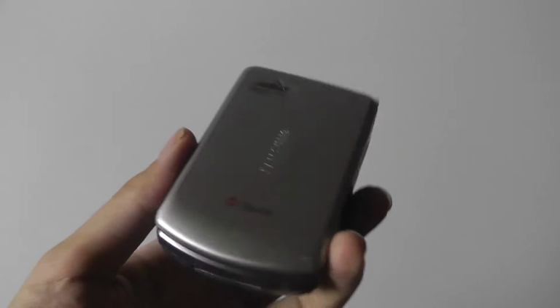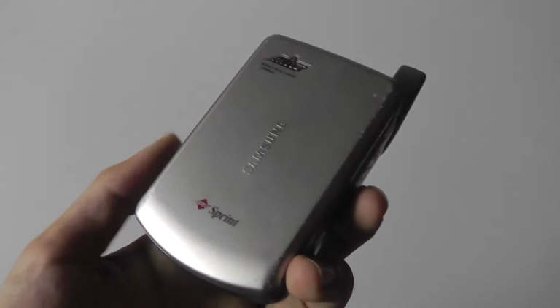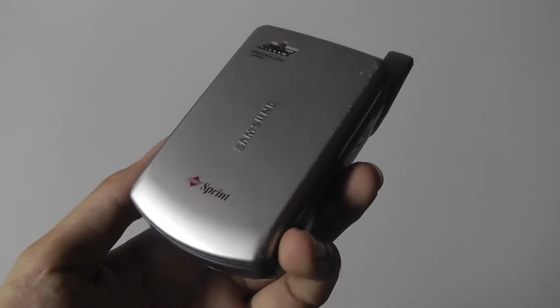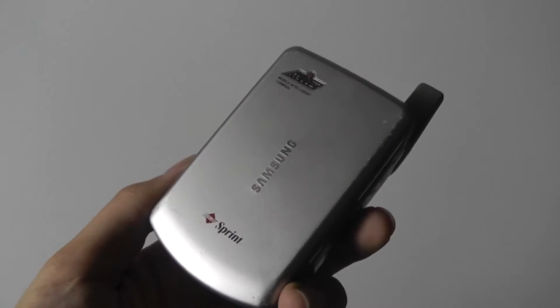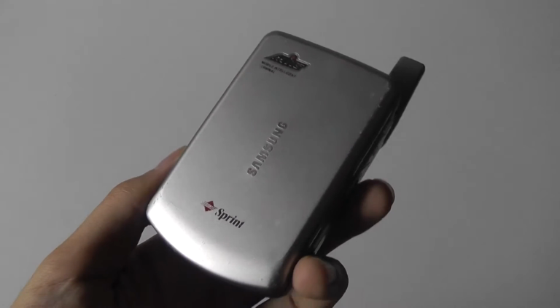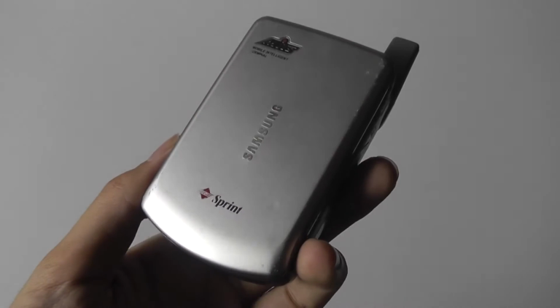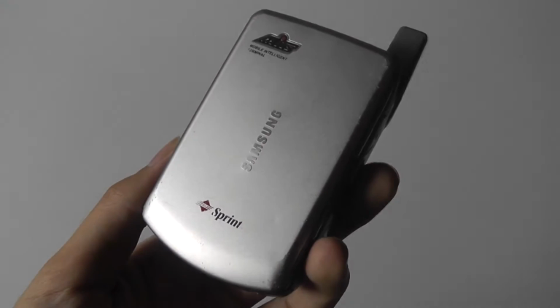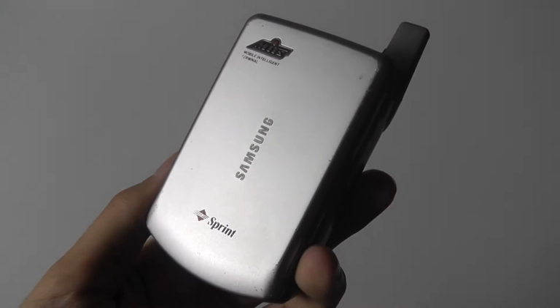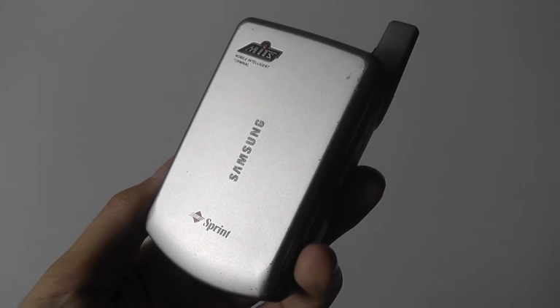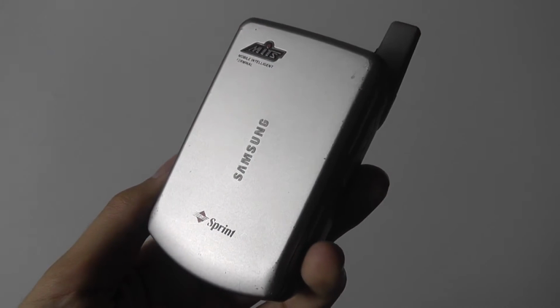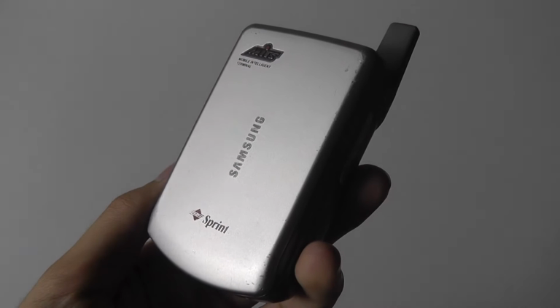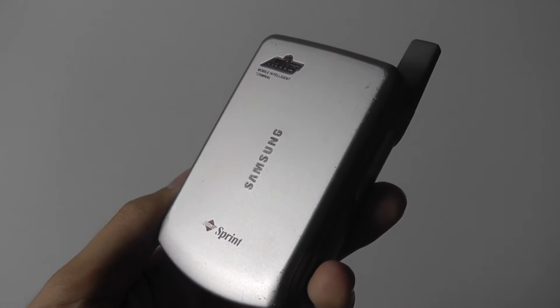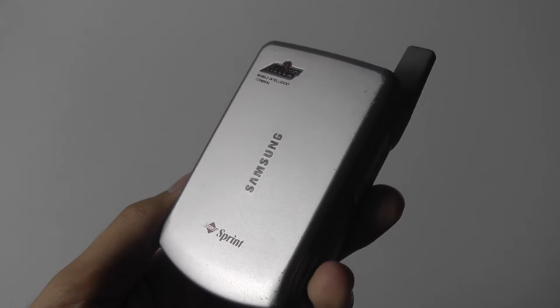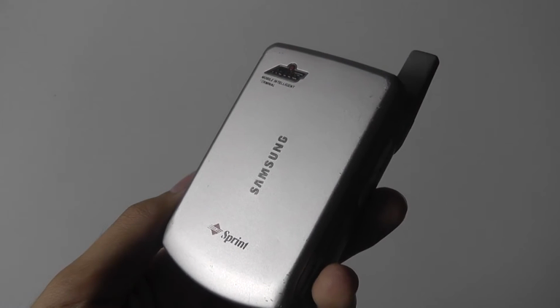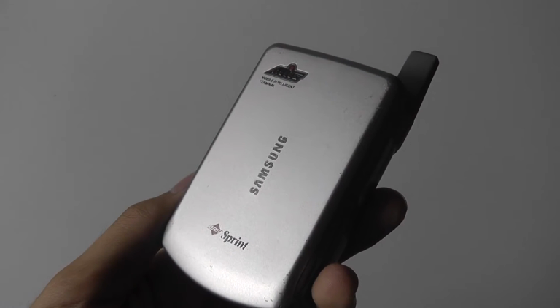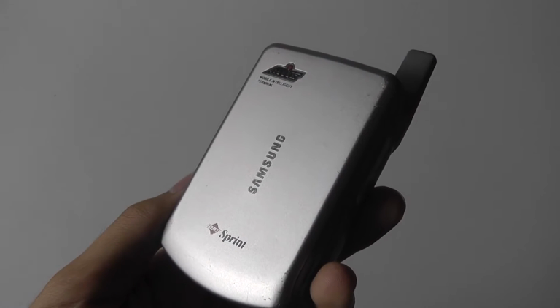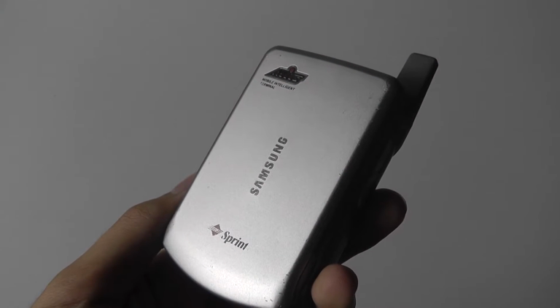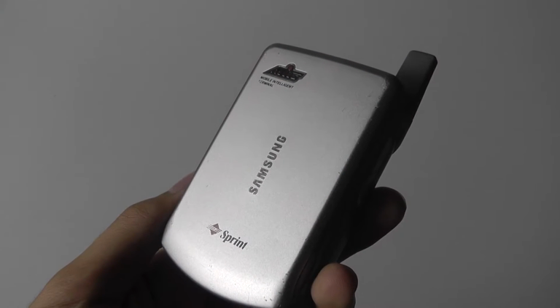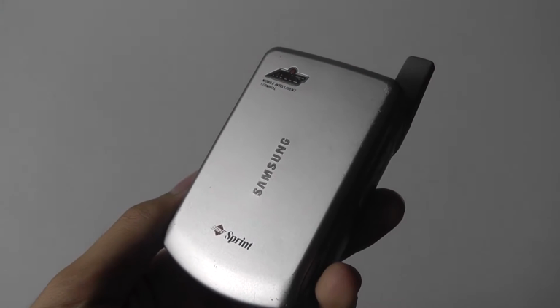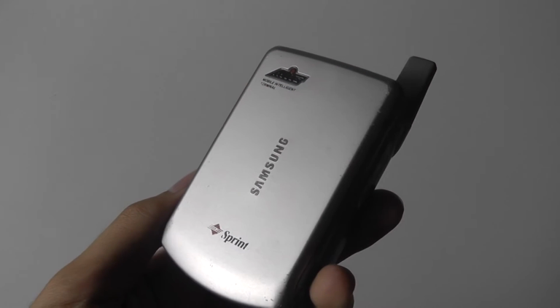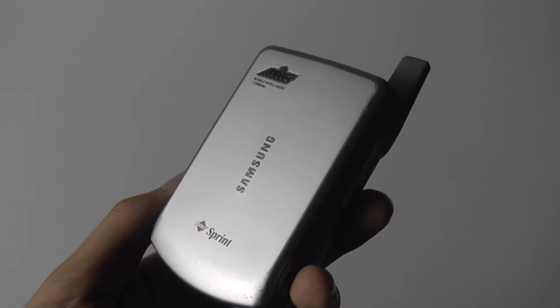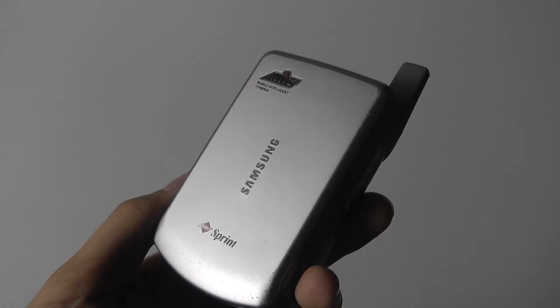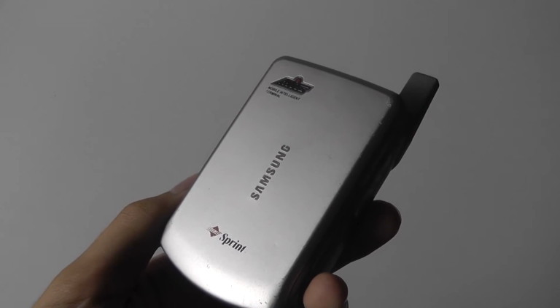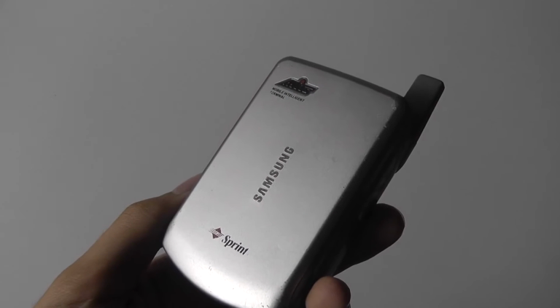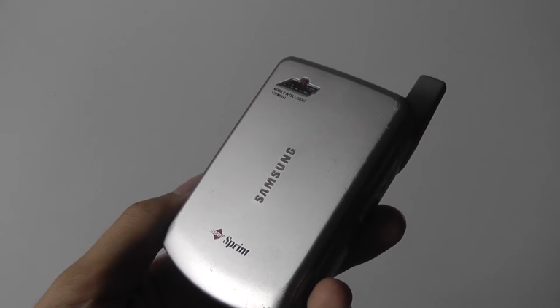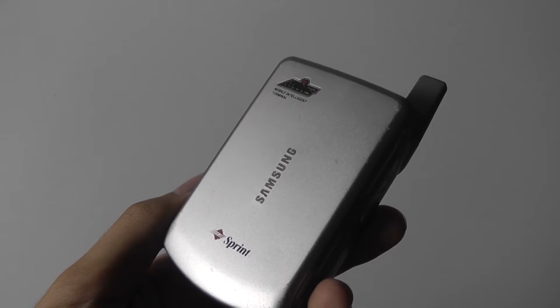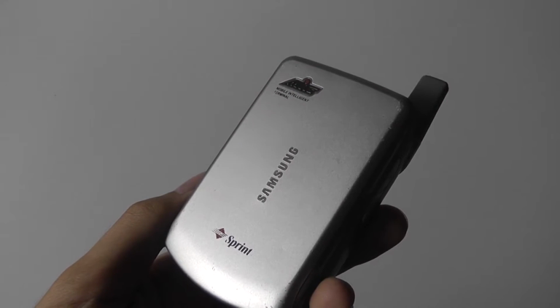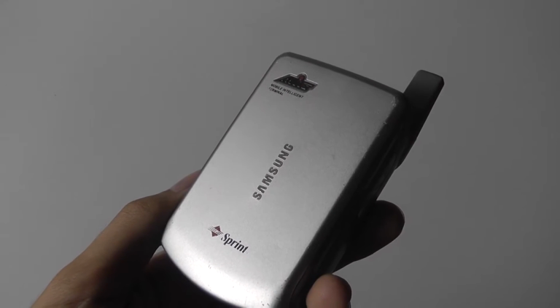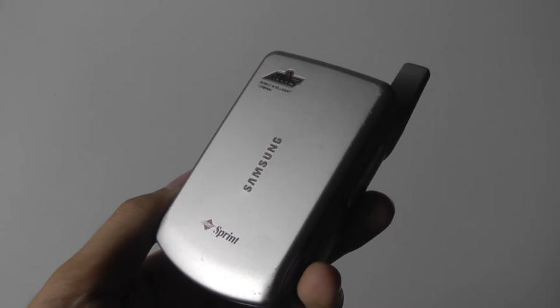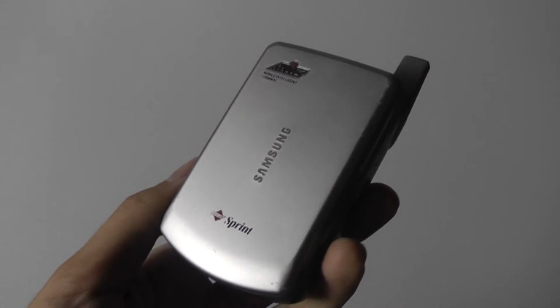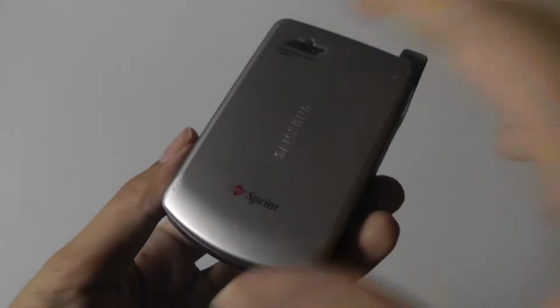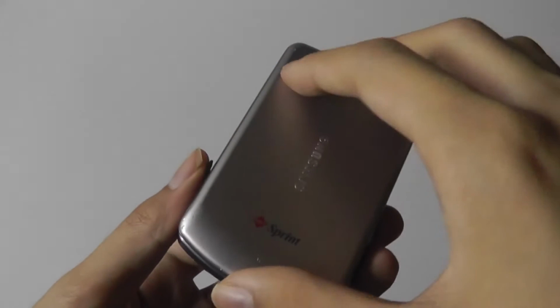But I was wrong. This was actually a combination between a regular PDA — which you might find released by Palm that you could use to sync your calendars with, as well as appointments and check emails — with a regular cell phone that you can use to place calls with.